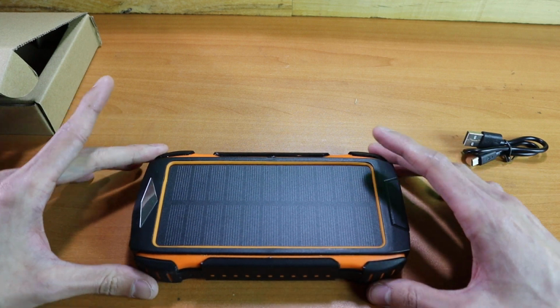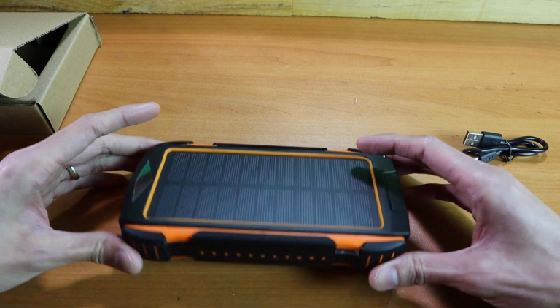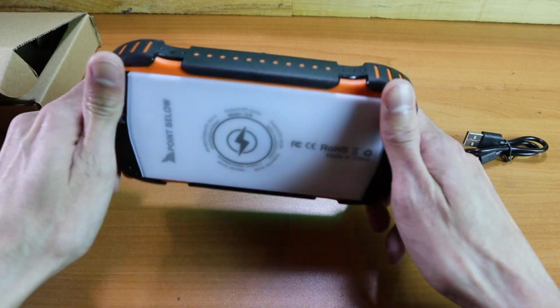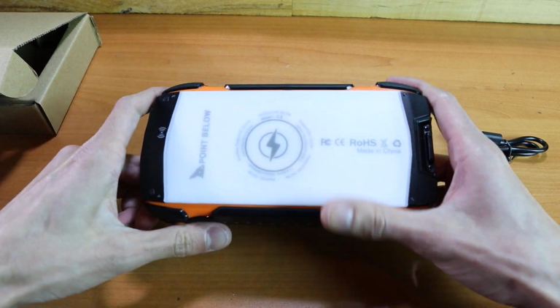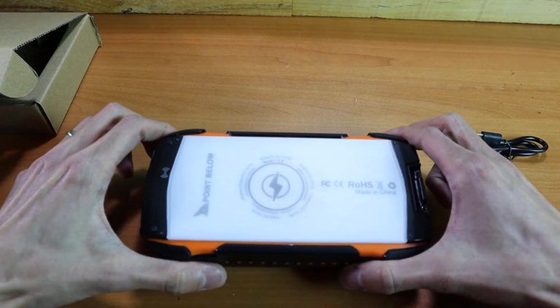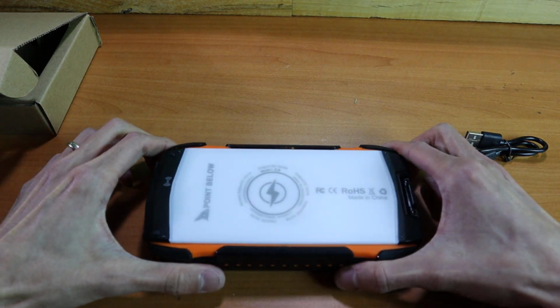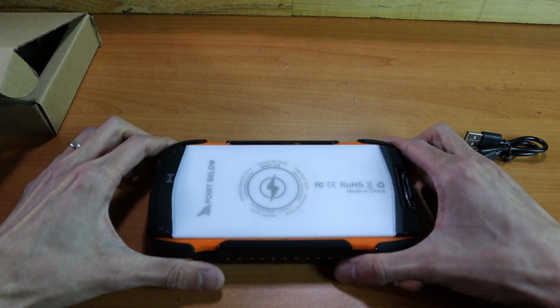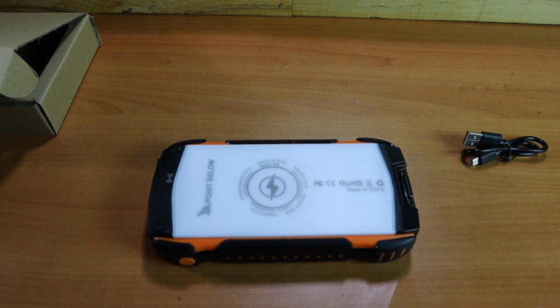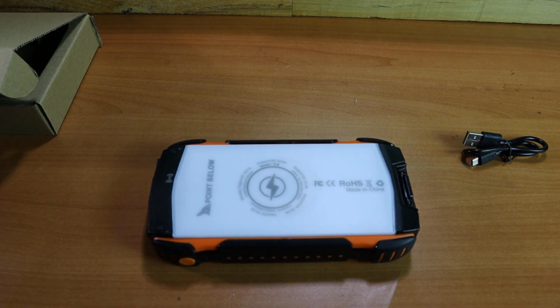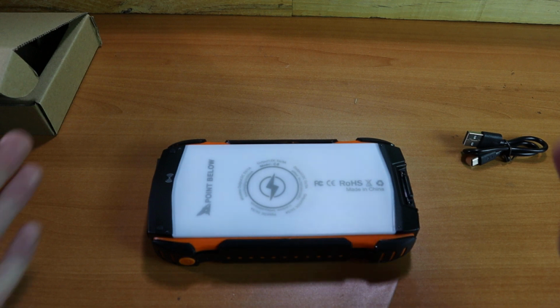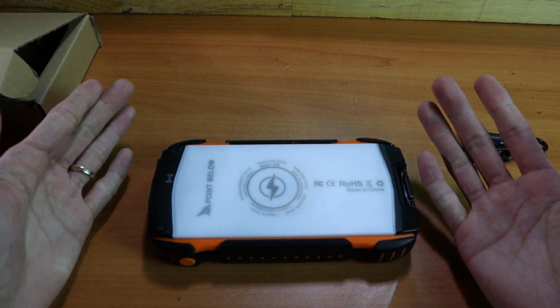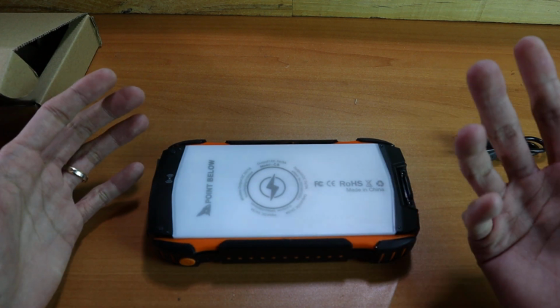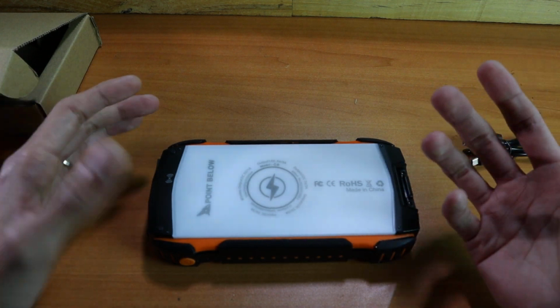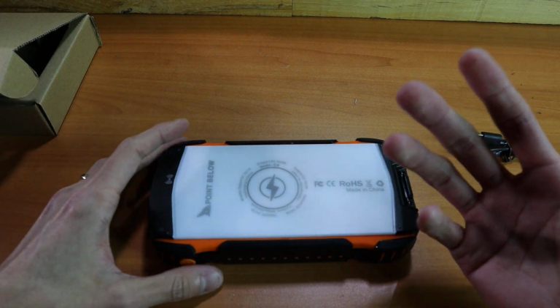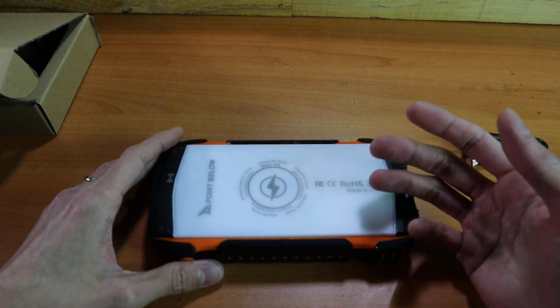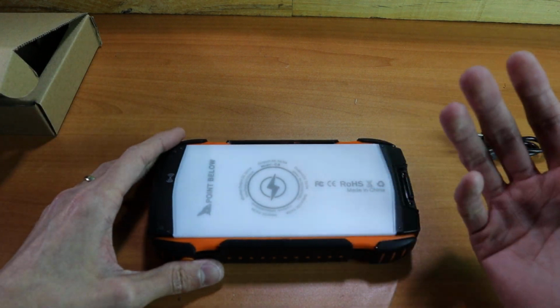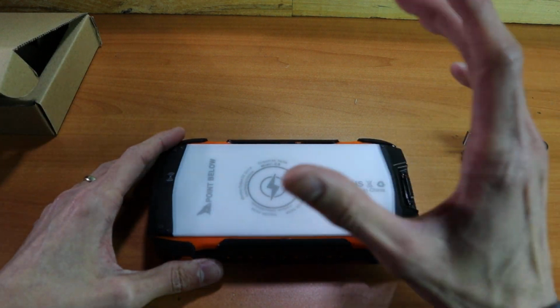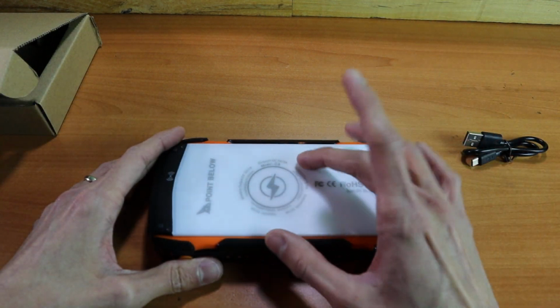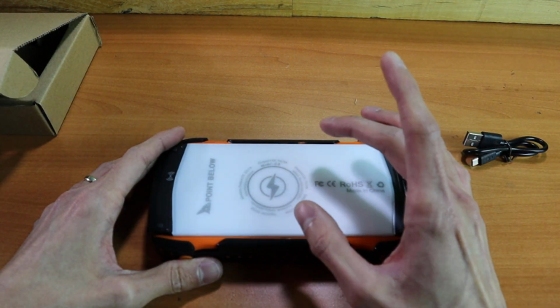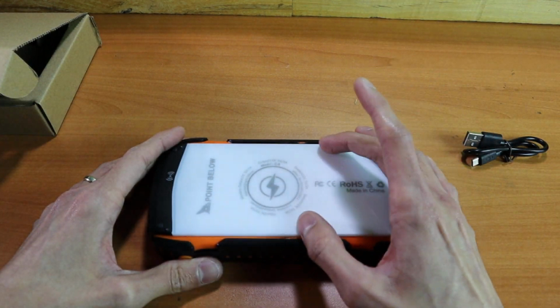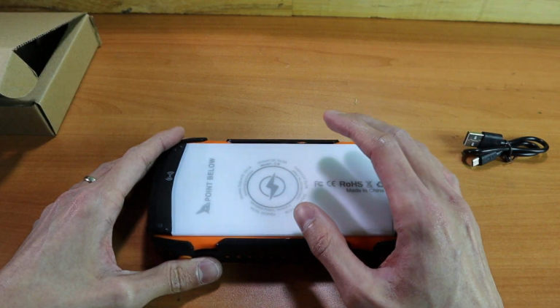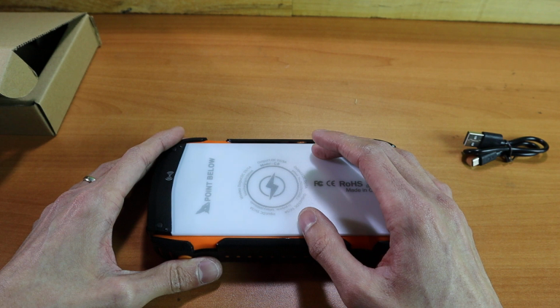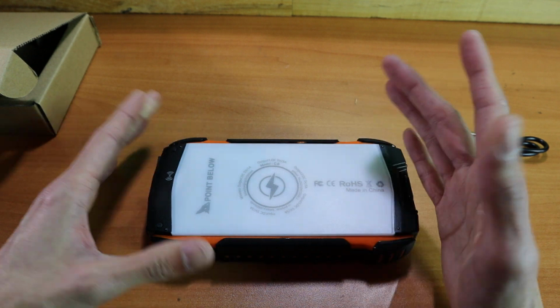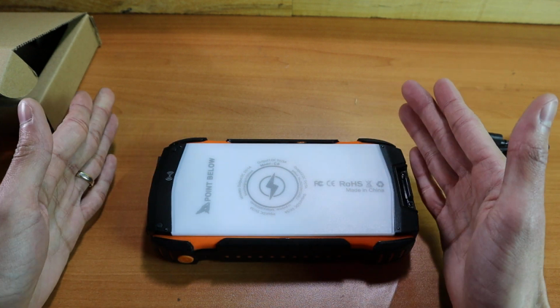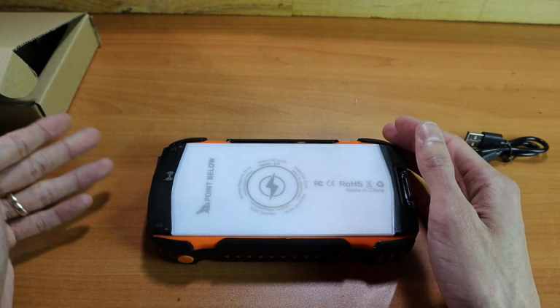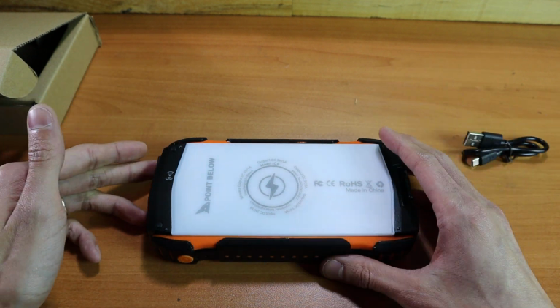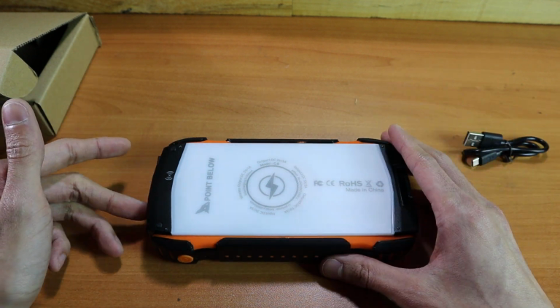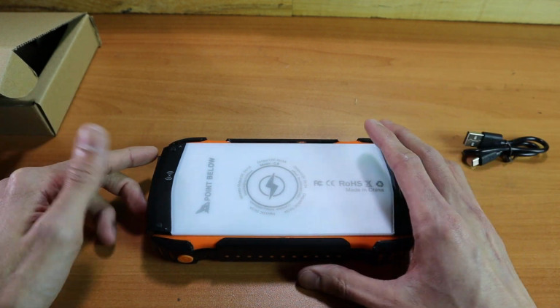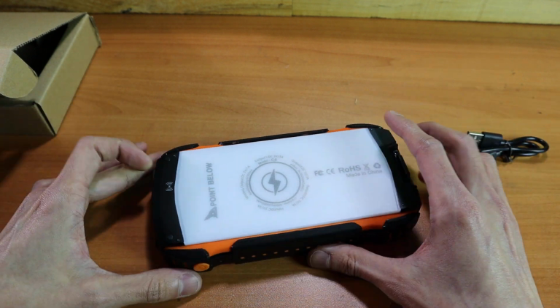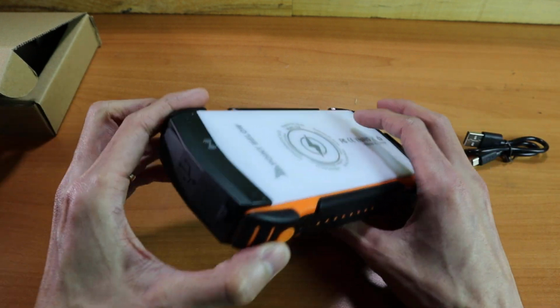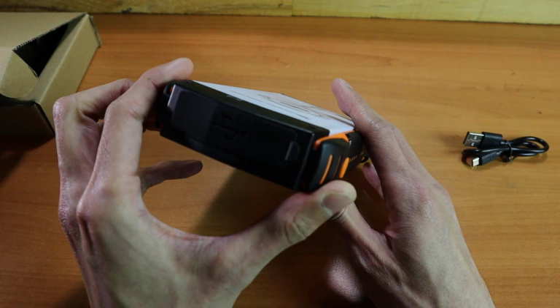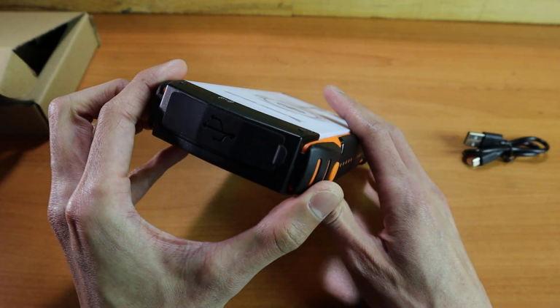On the back there is a wireless charger. If you have a wireless charge compatible phone or other device, you can stick that right on here to charge it, which doesn't take up any of the other charge ports that are on the top of this item.